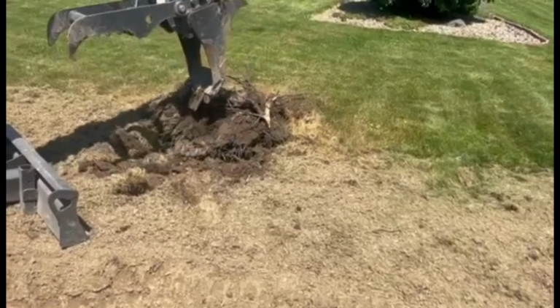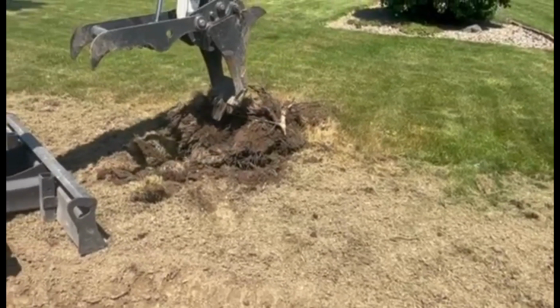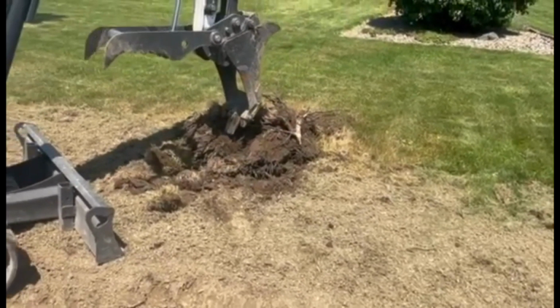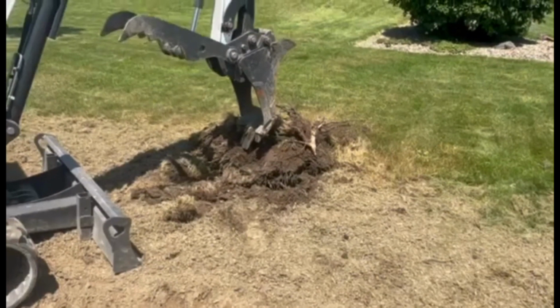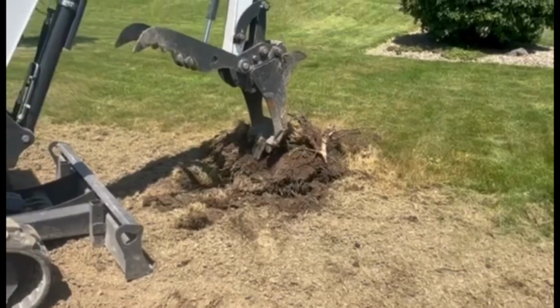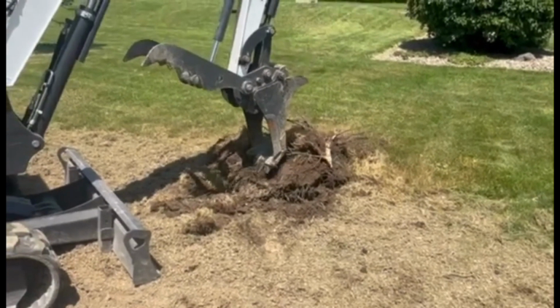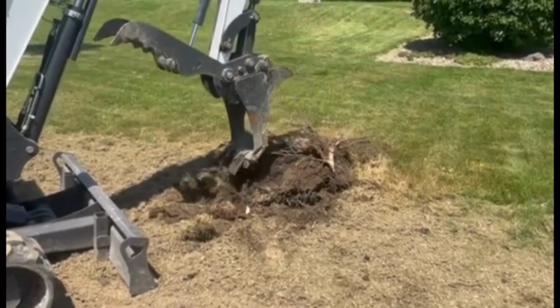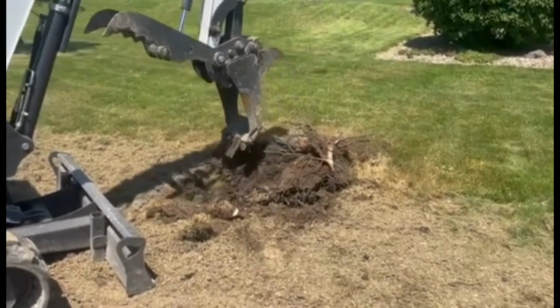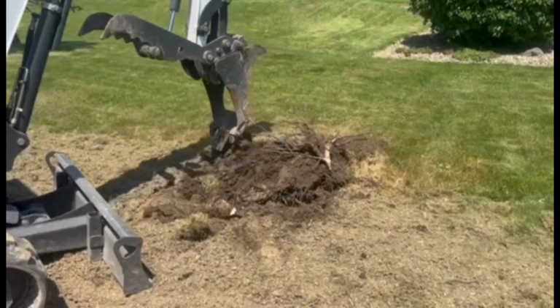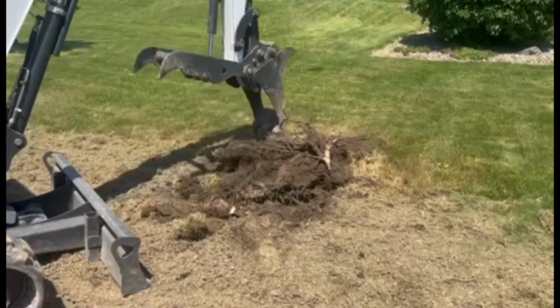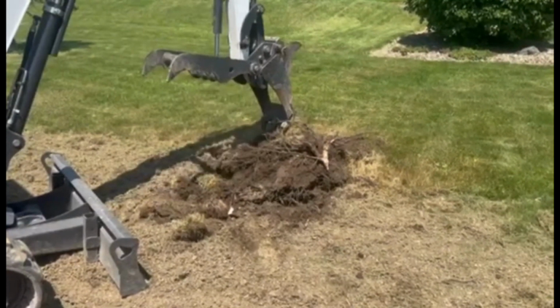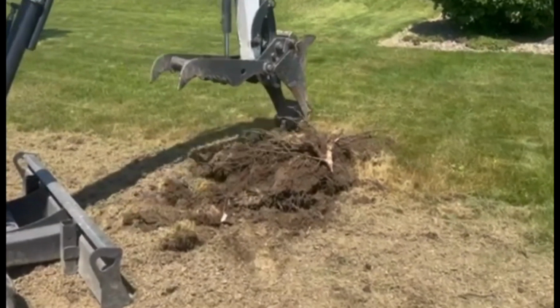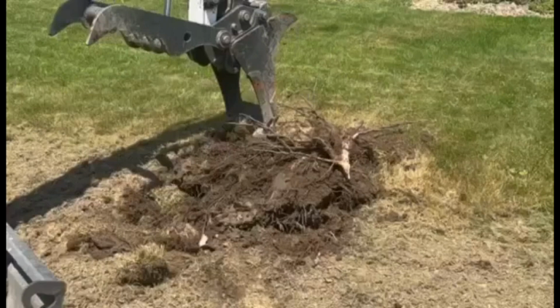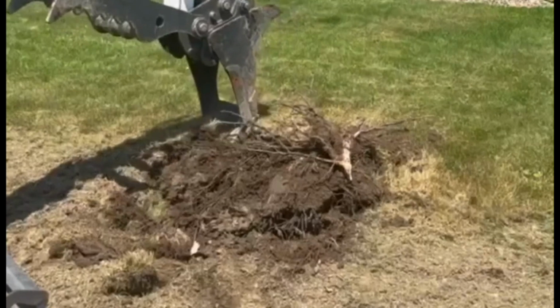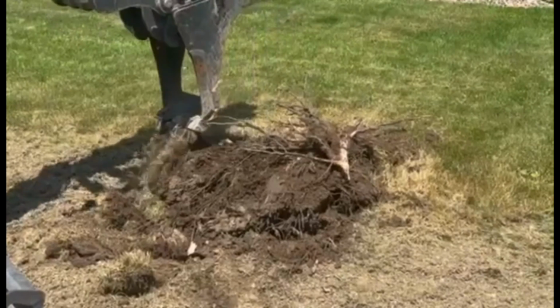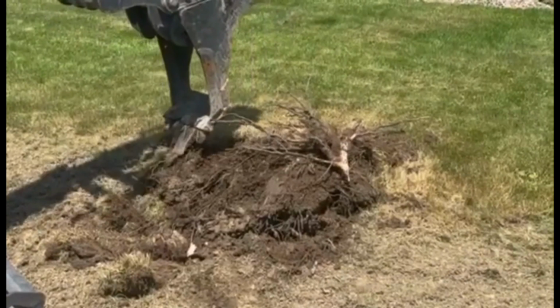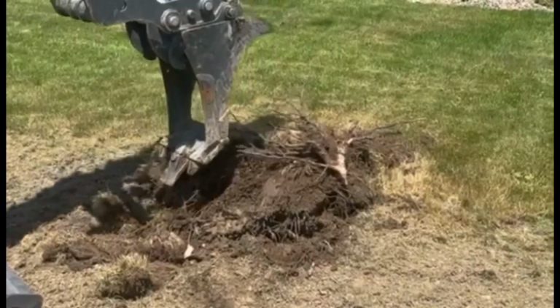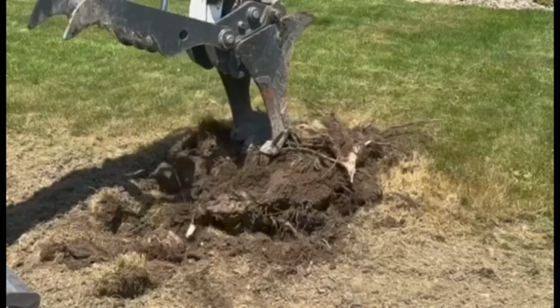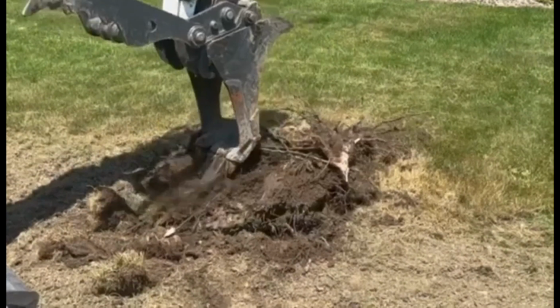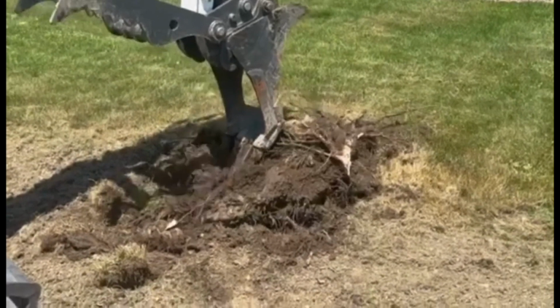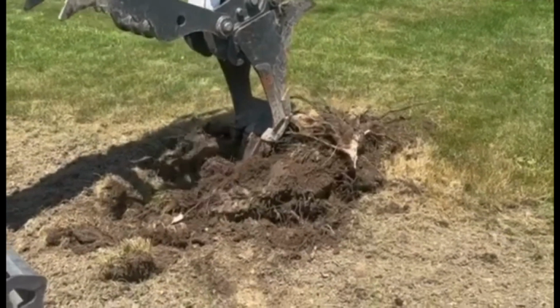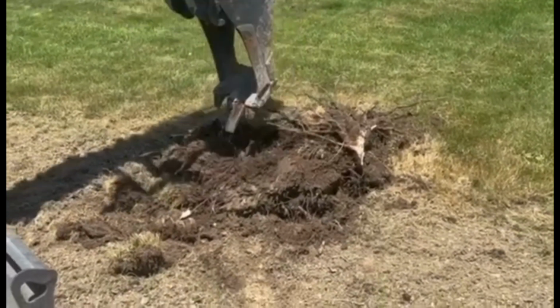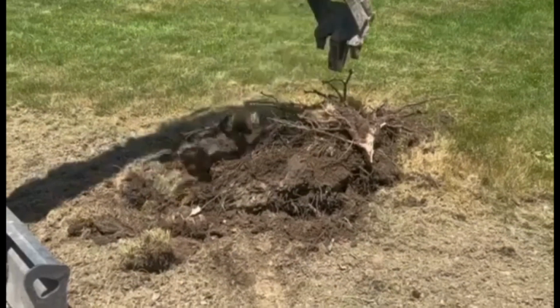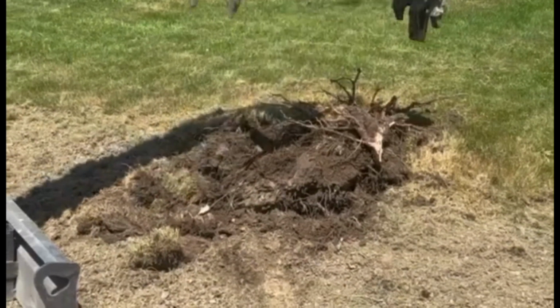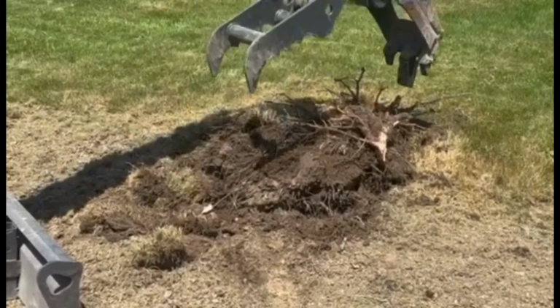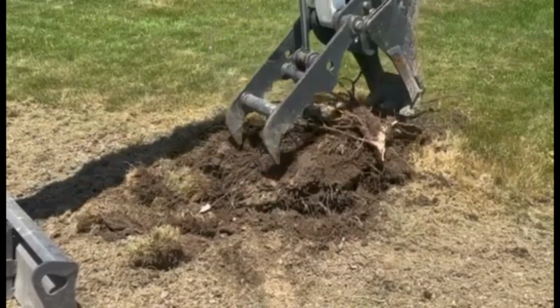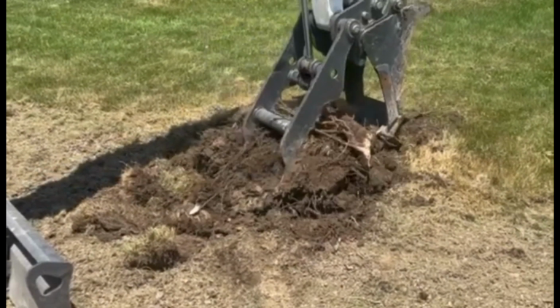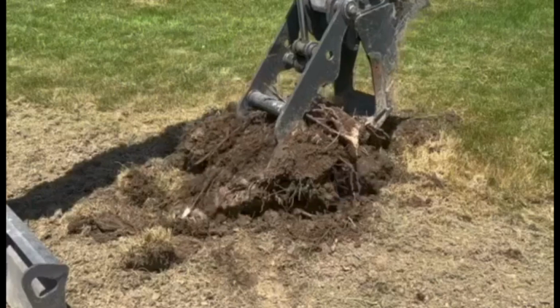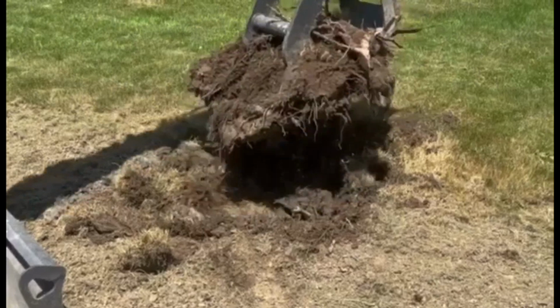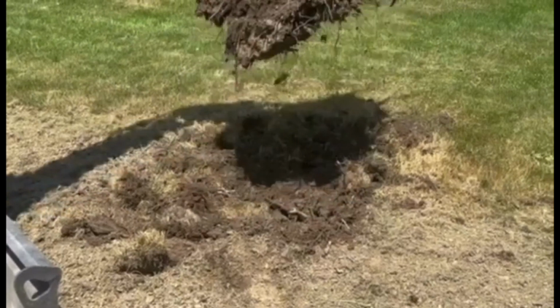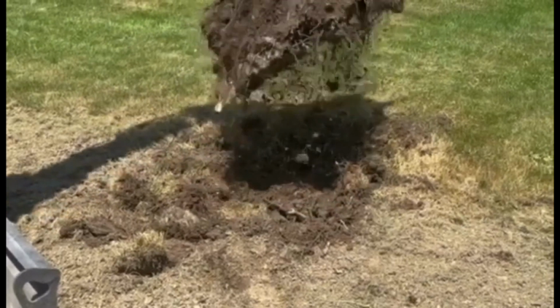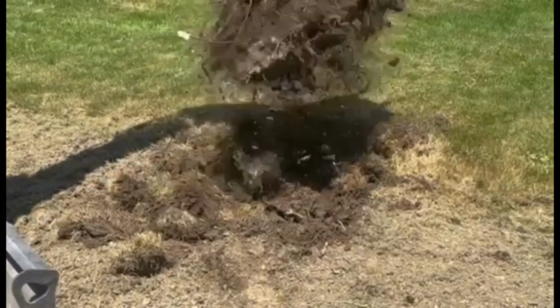Welcome back to the channel, my name is Joe. Today I wanted to make a voiceover video showing off one of the products that I built using an existing 12 inch bobcat excavator bucket for my E26.